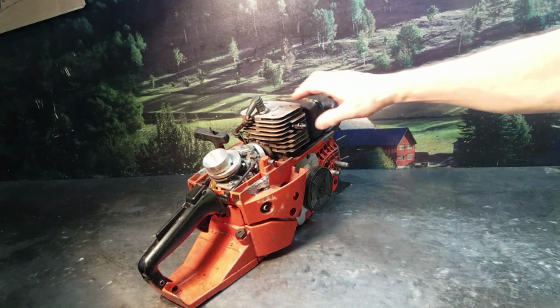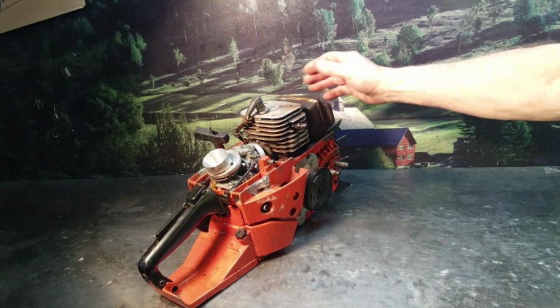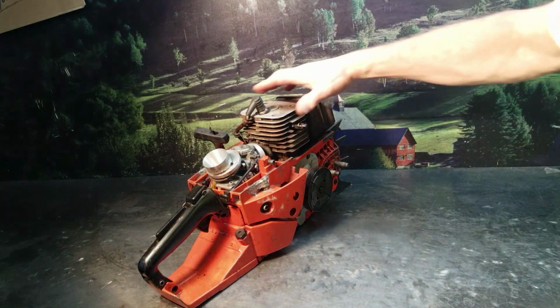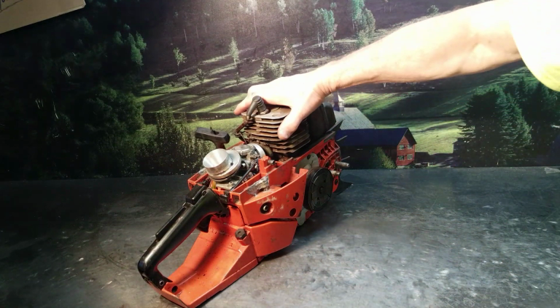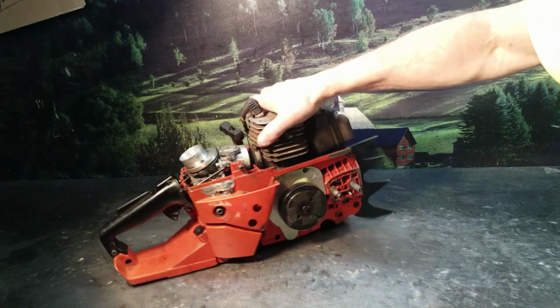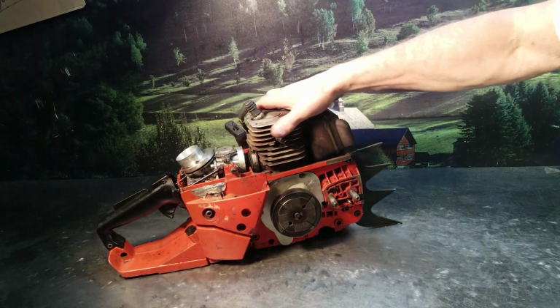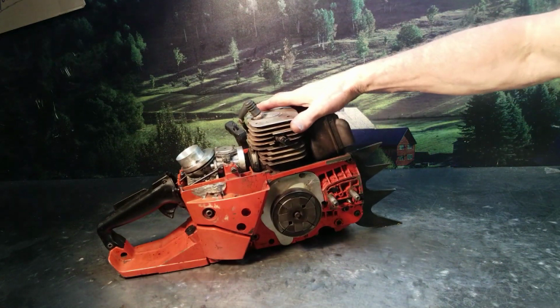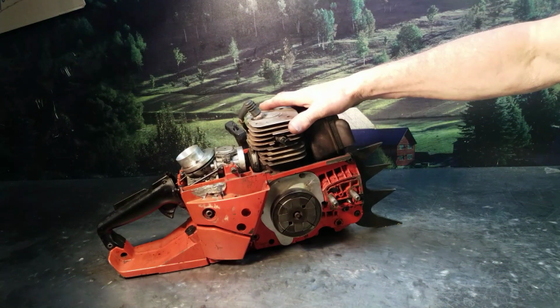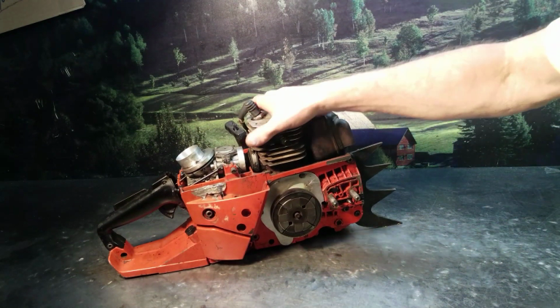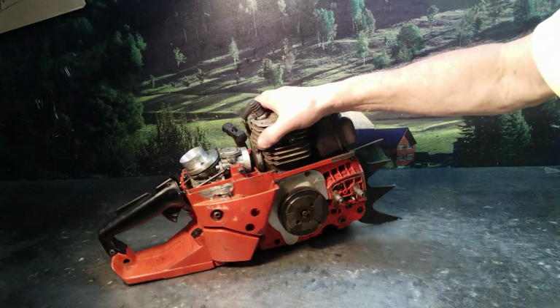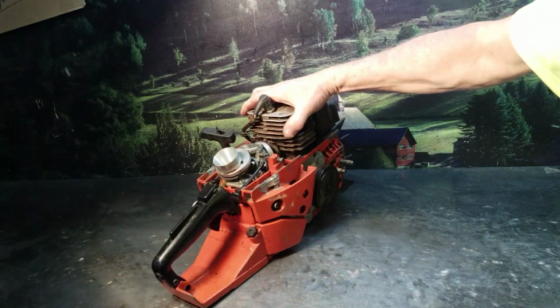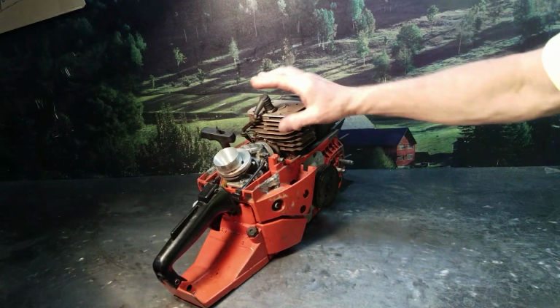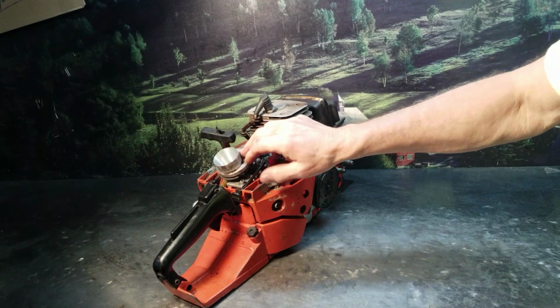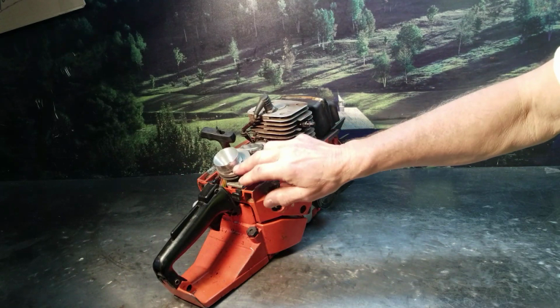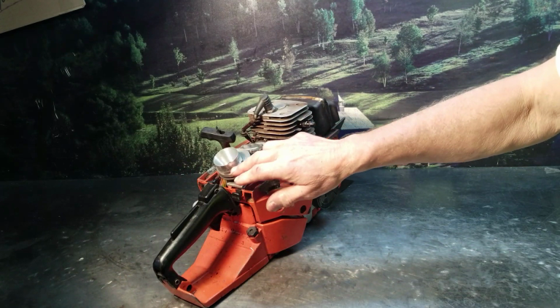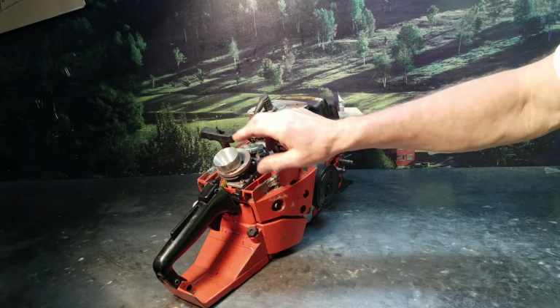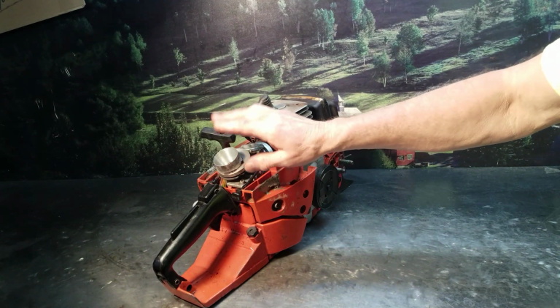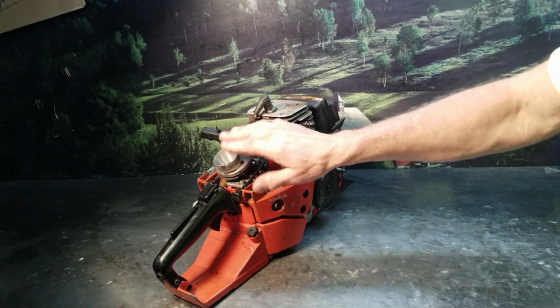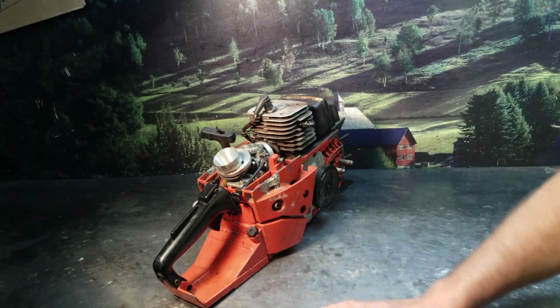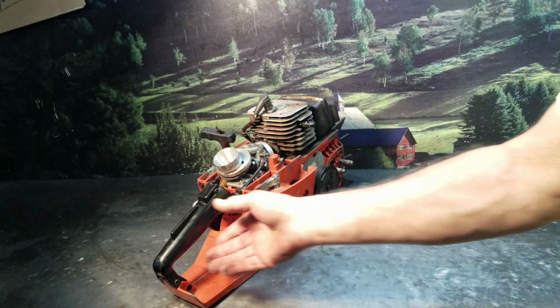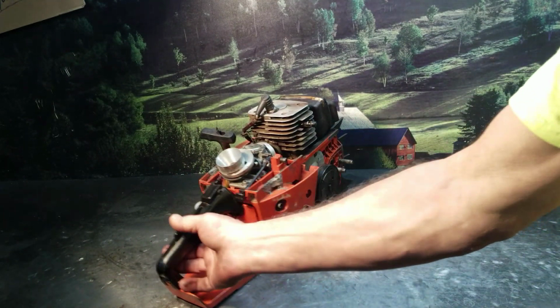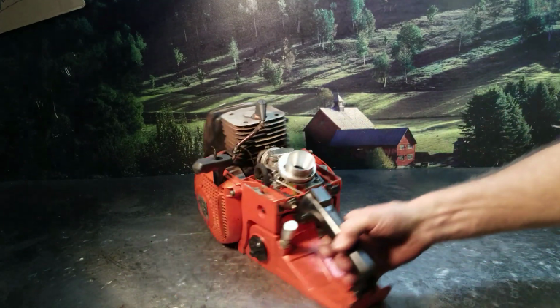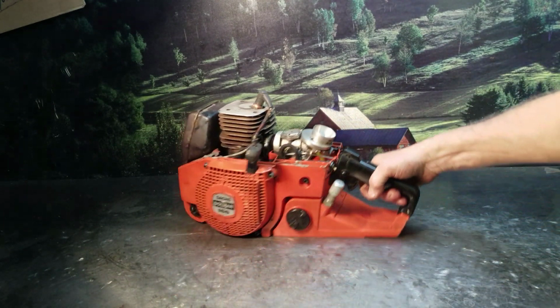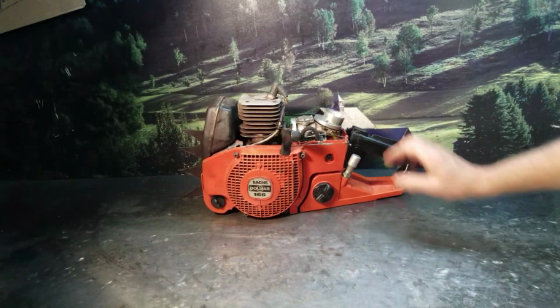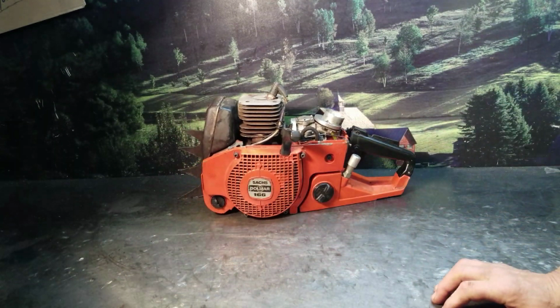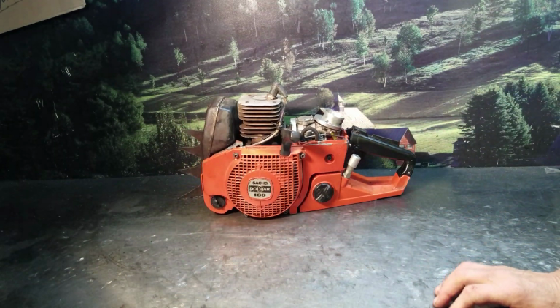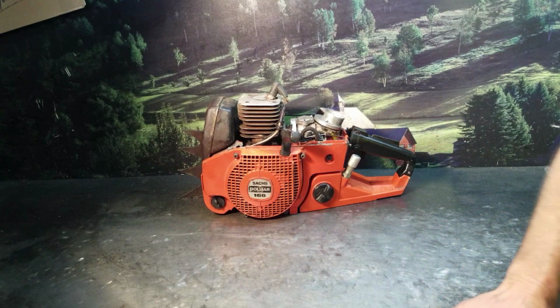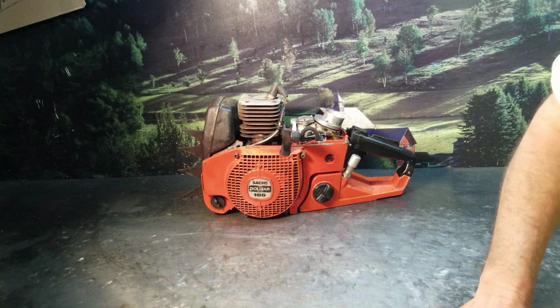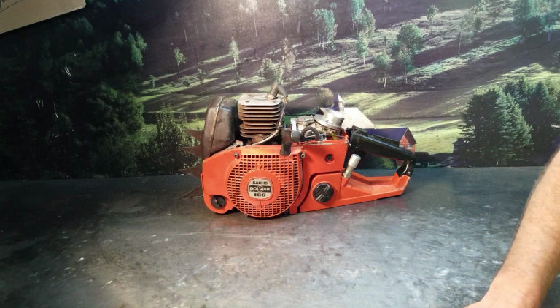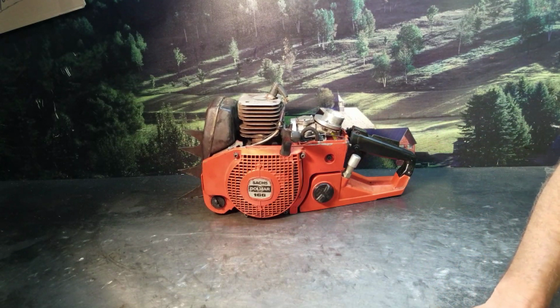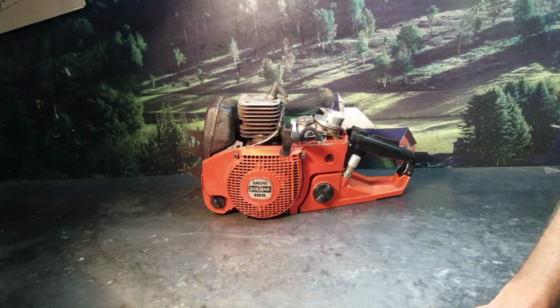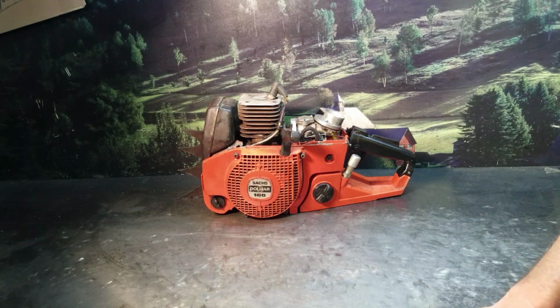Decompression valve. Very powerful chainsaw, and of course a lot of guys had them modified. This one had the modified air intake on it. Just a great saw, and they had a really distinct sound when you fired them up and ran them.